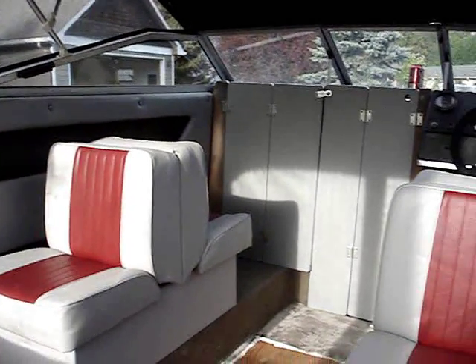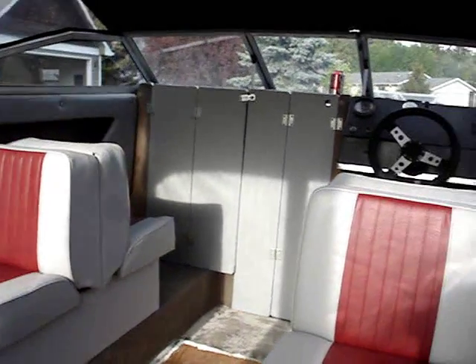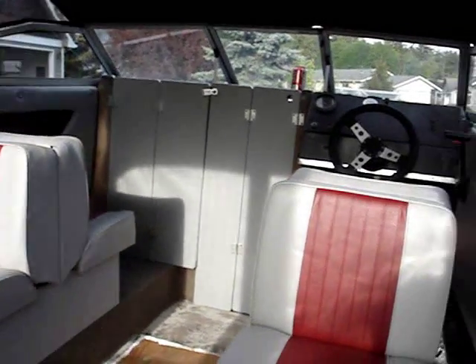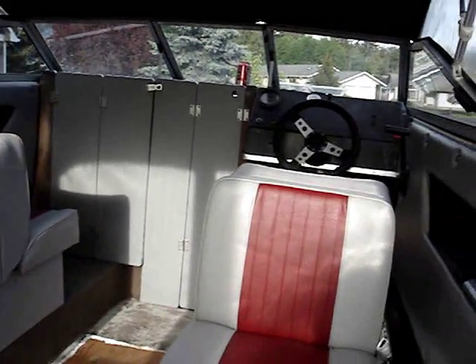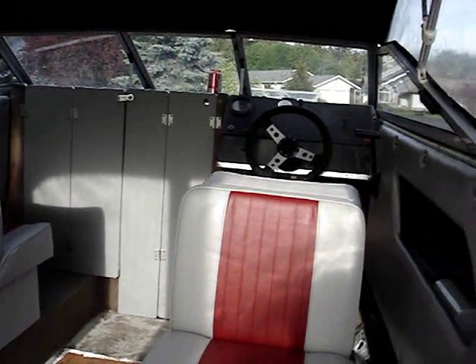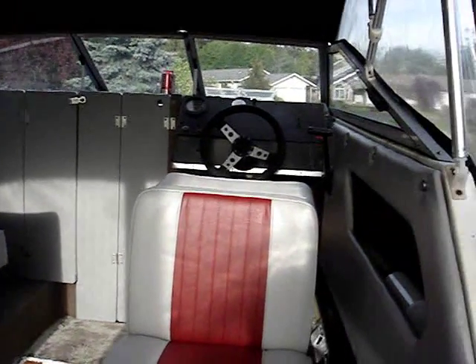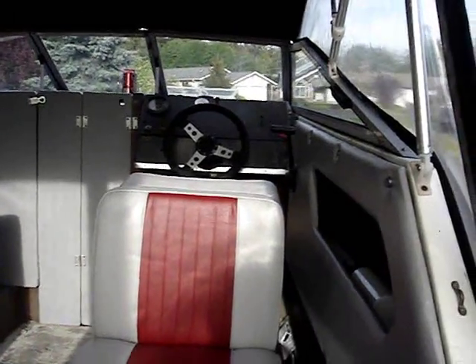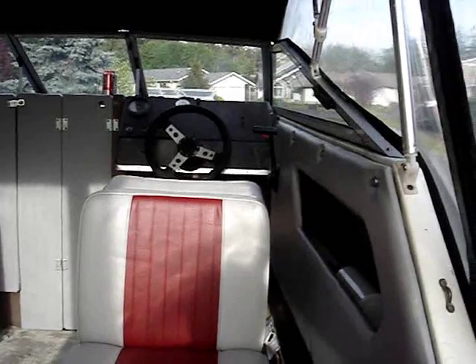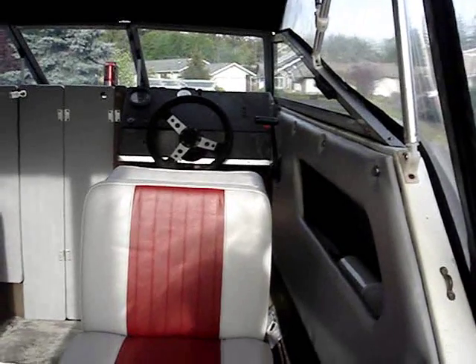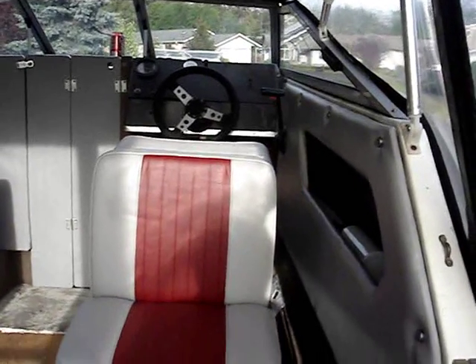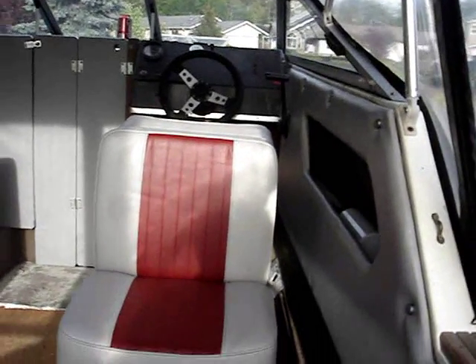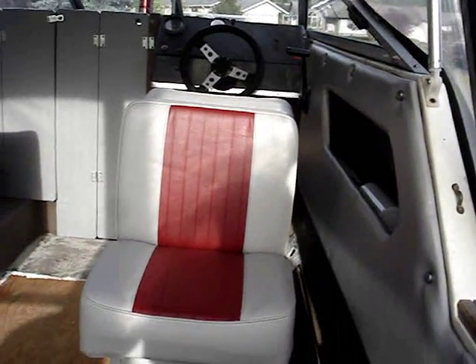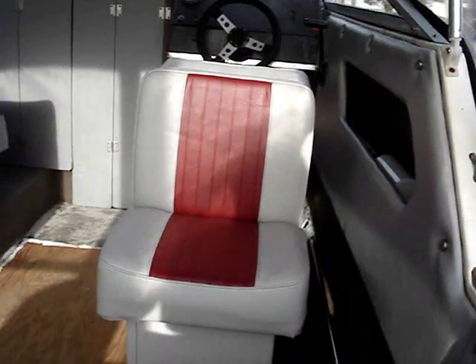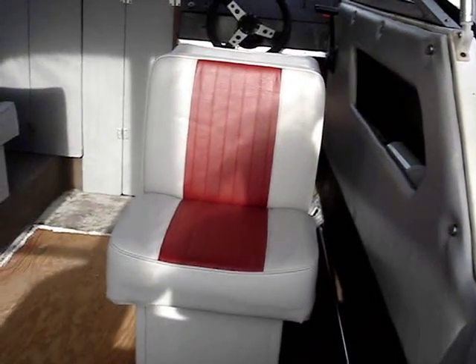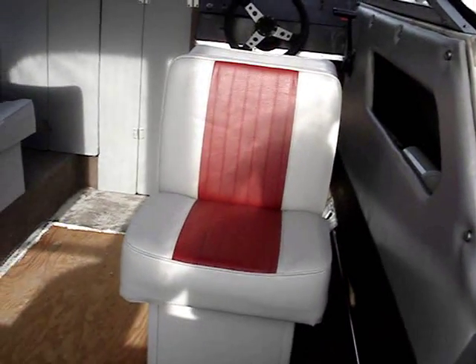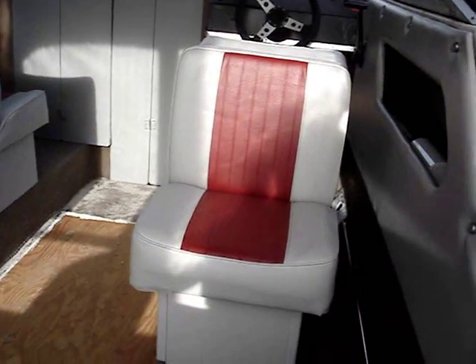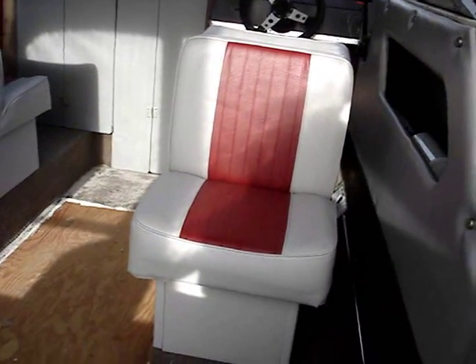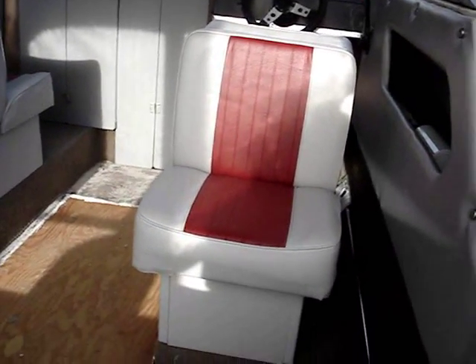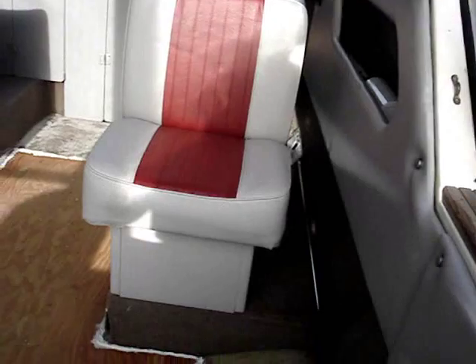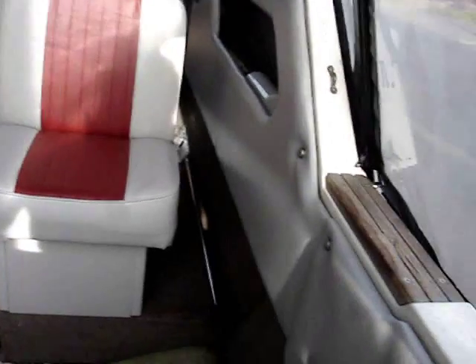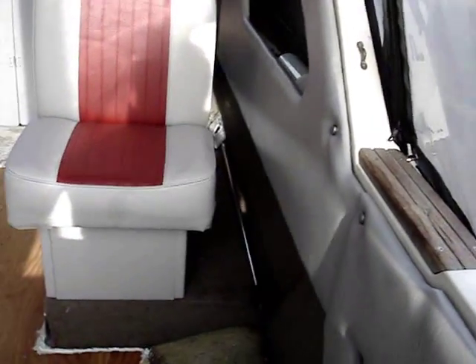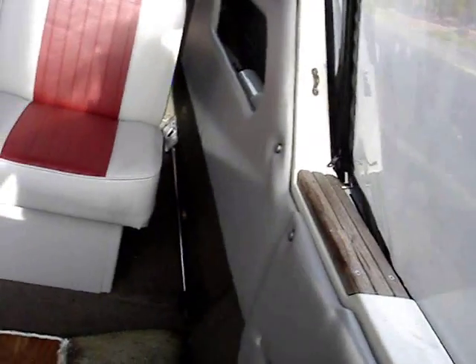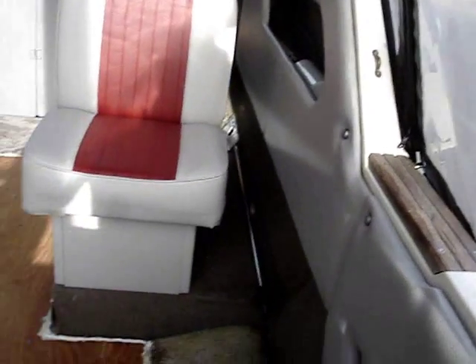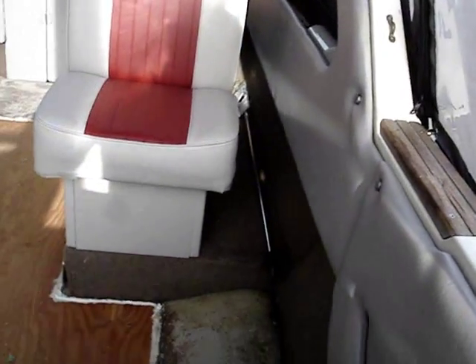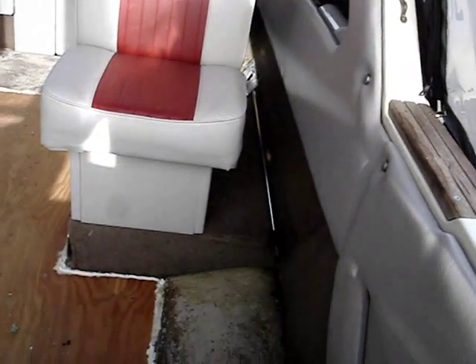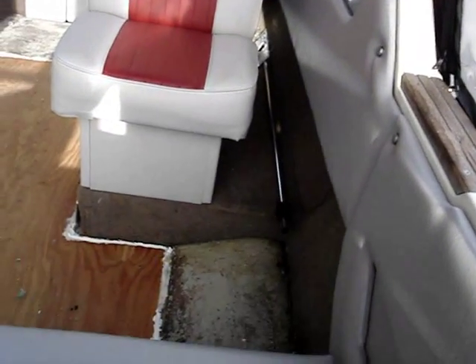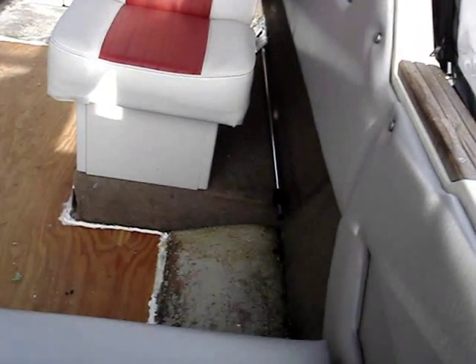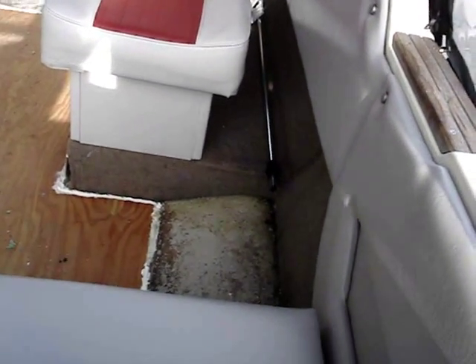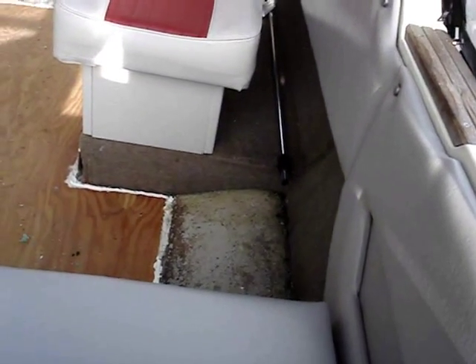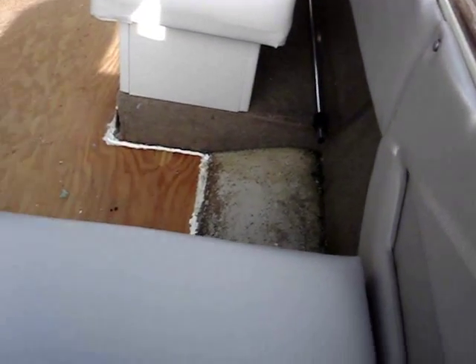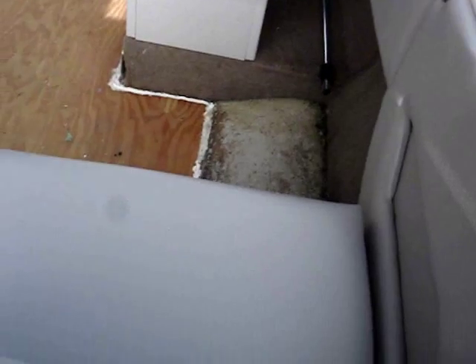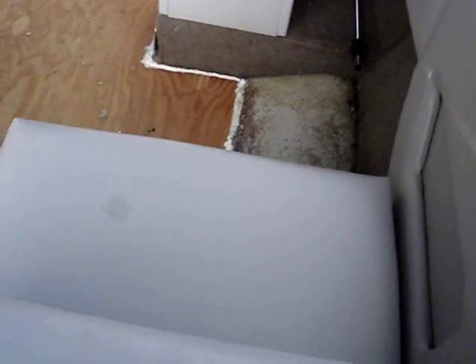Anyway, there it is. Looks pretty good. Let's see, anything else here? There's the seat.